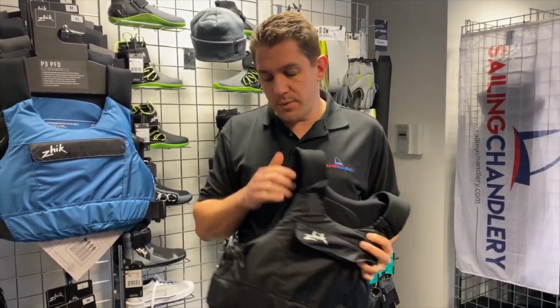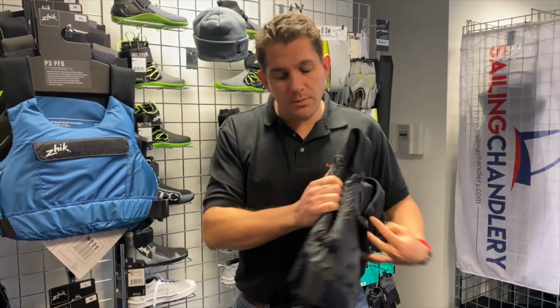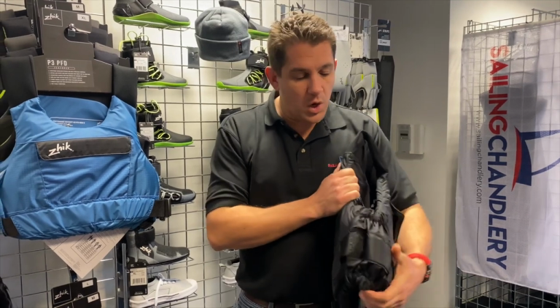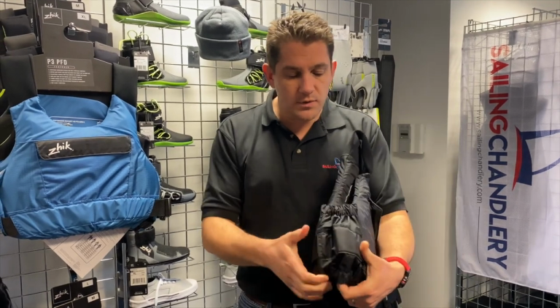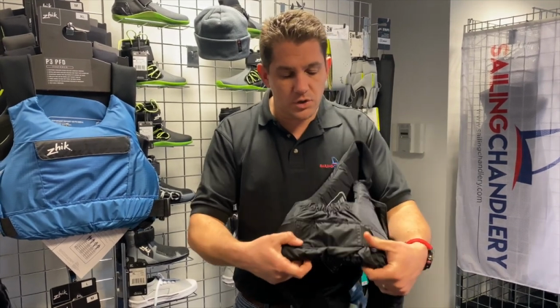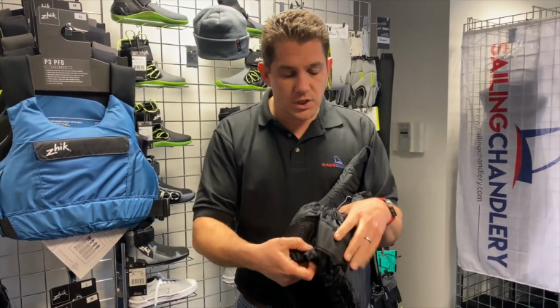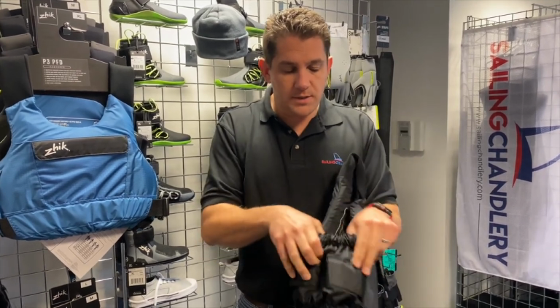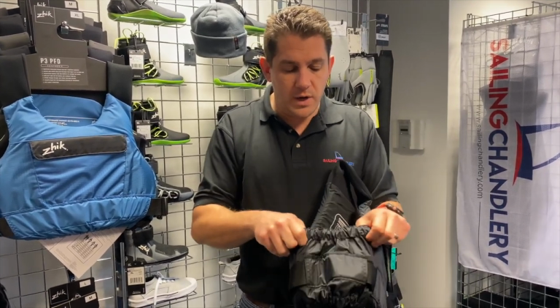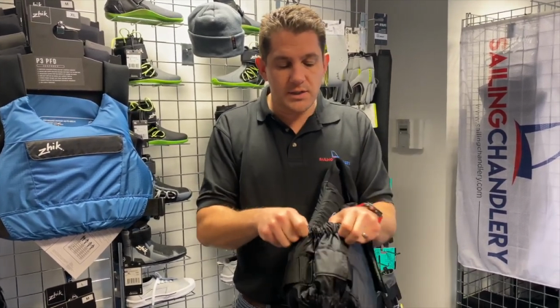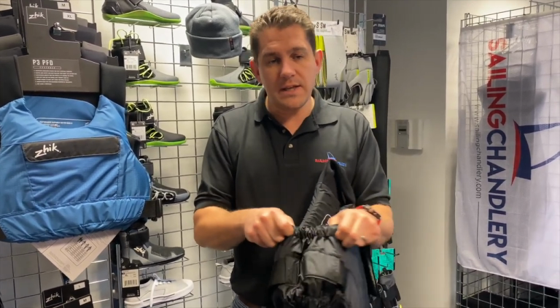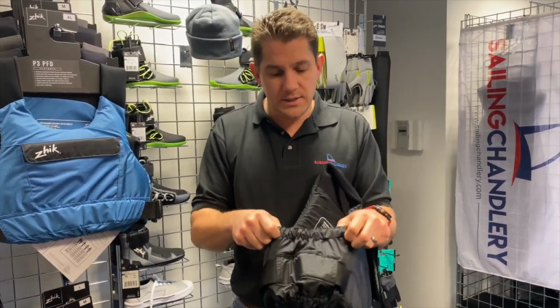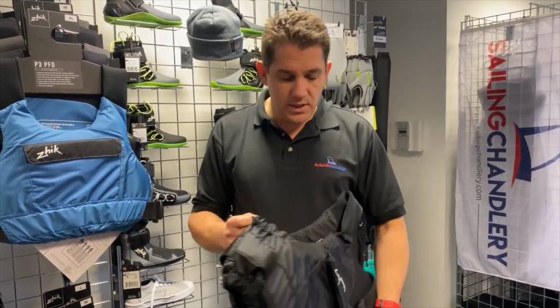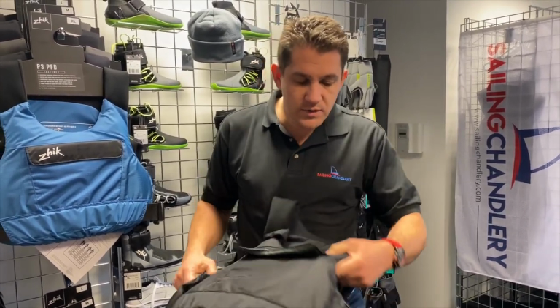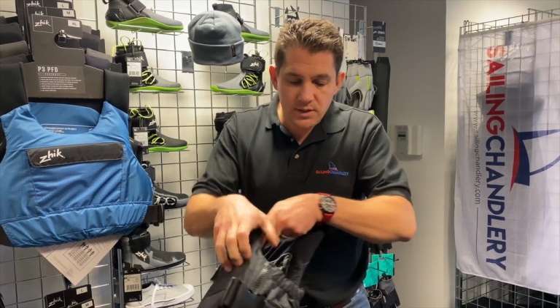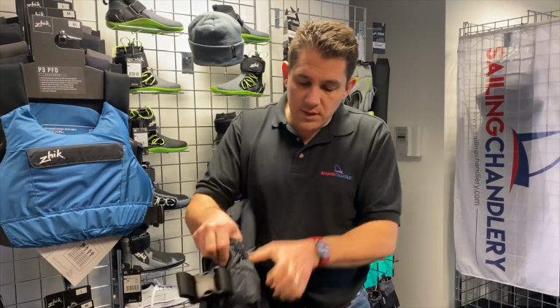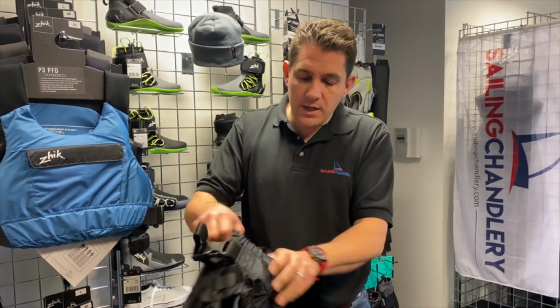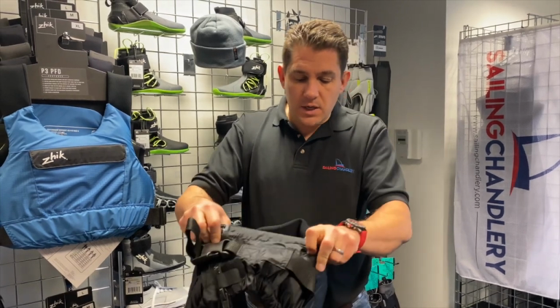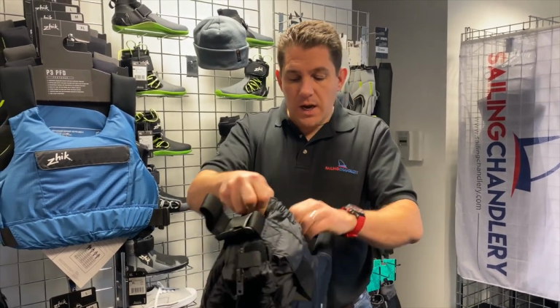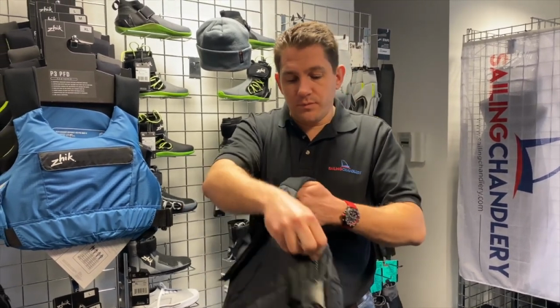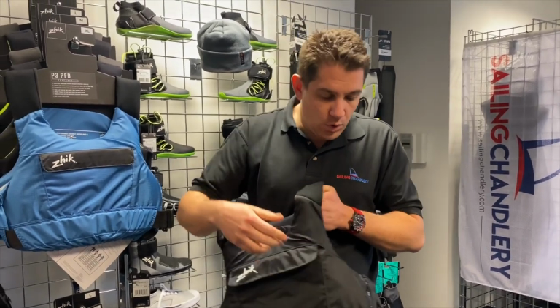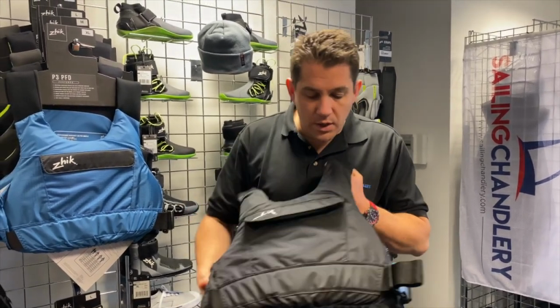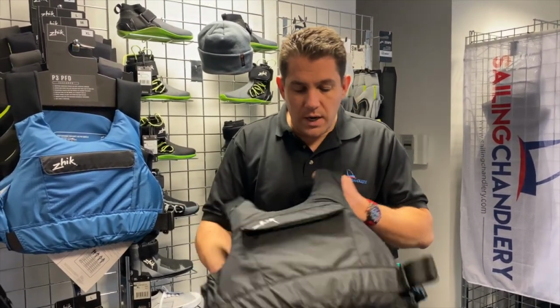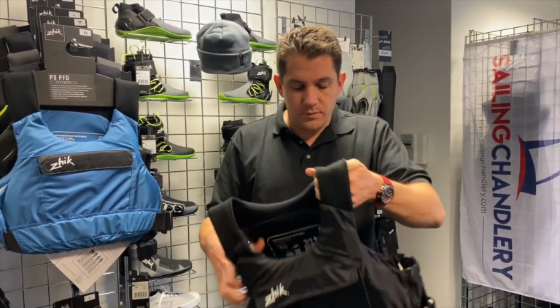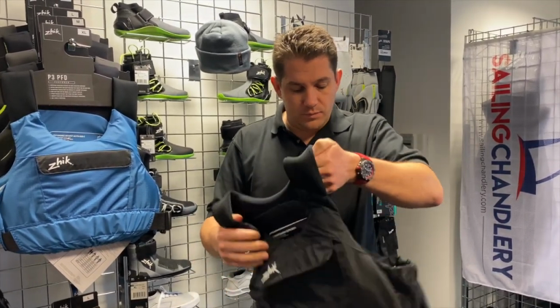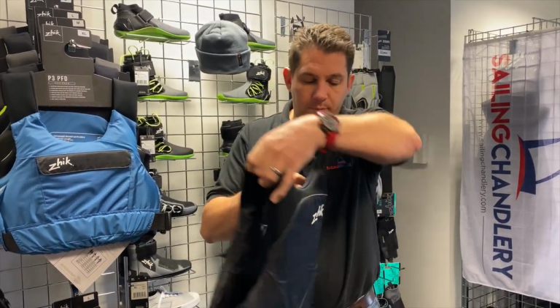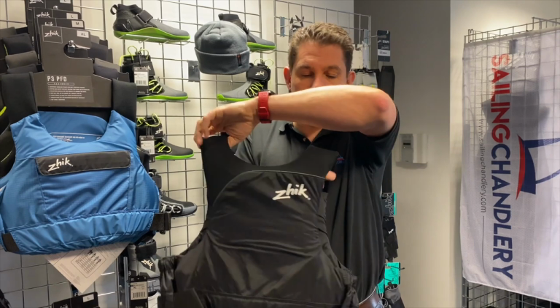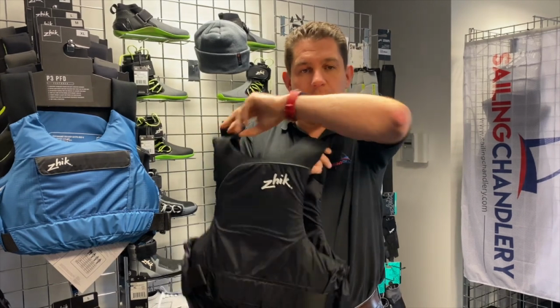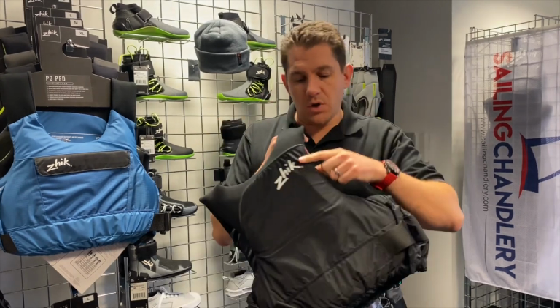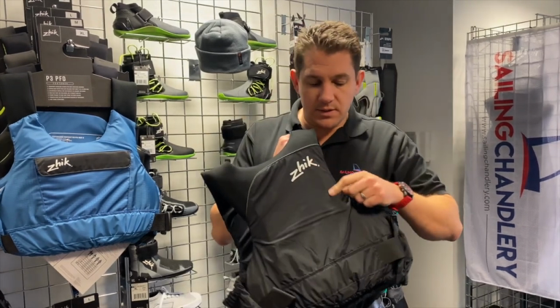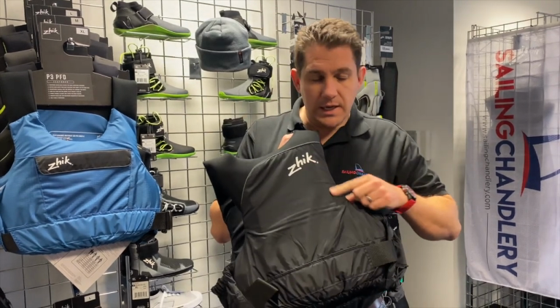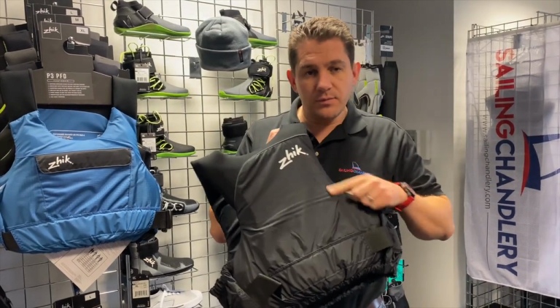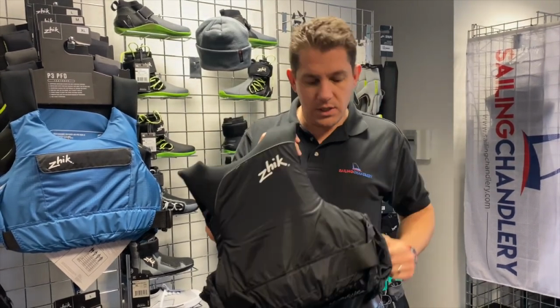In terms of the sides, we've got stretchy expandable areas — elasticated both sides. Also on the back there's some minimal Zike detailing included.